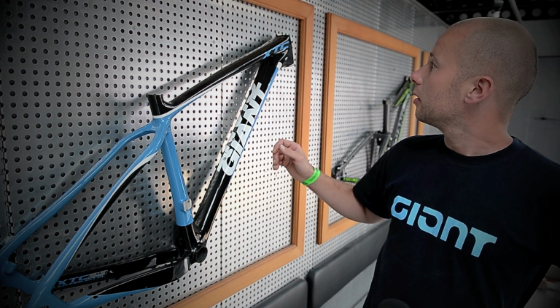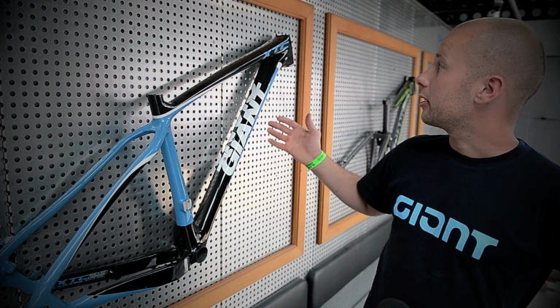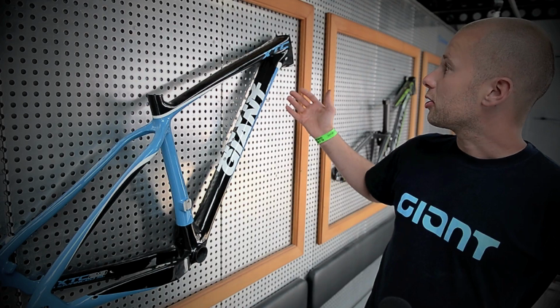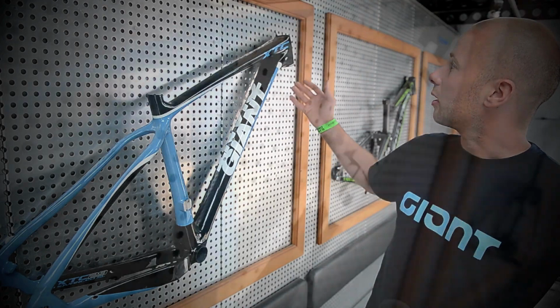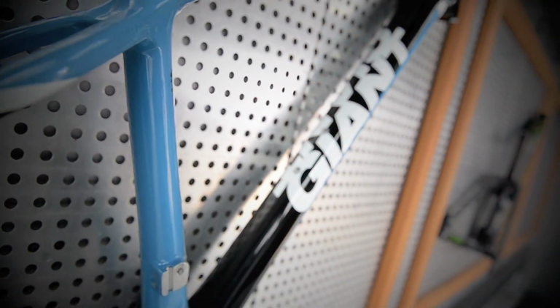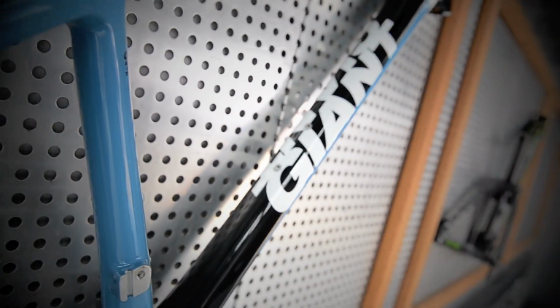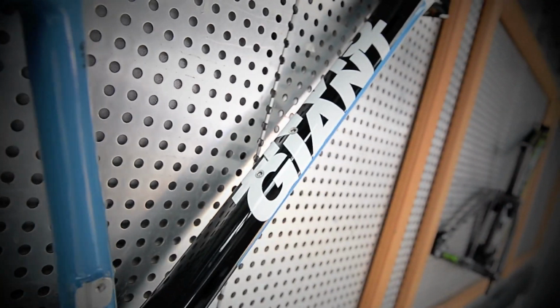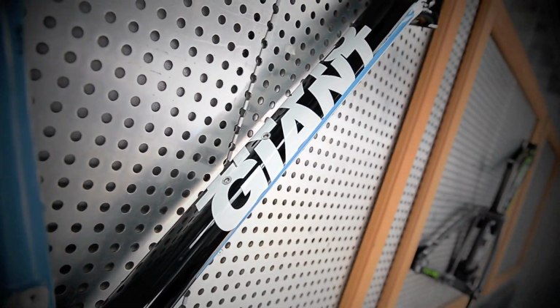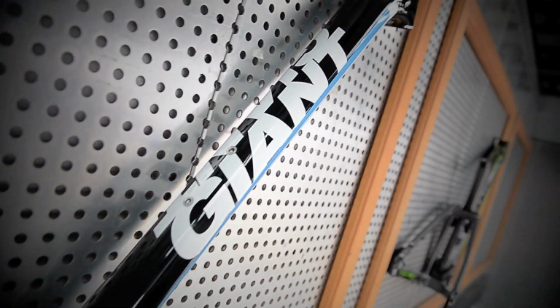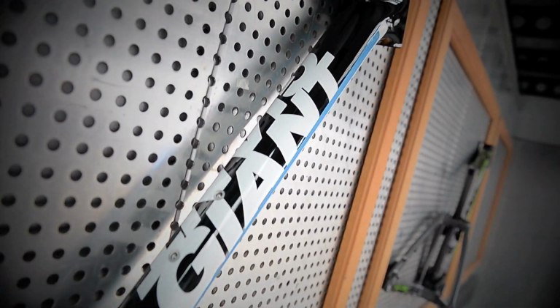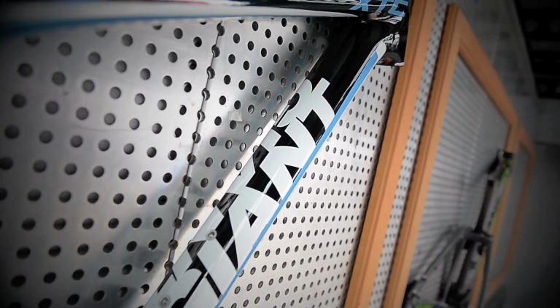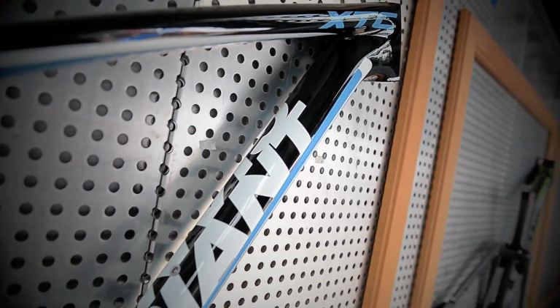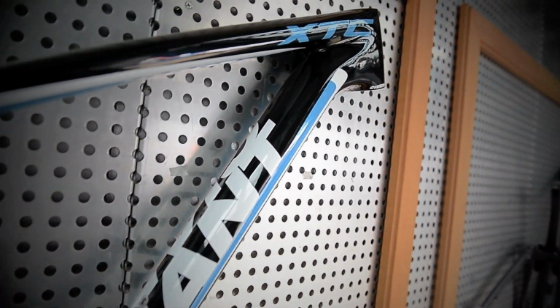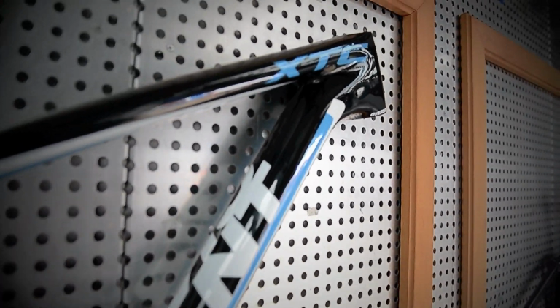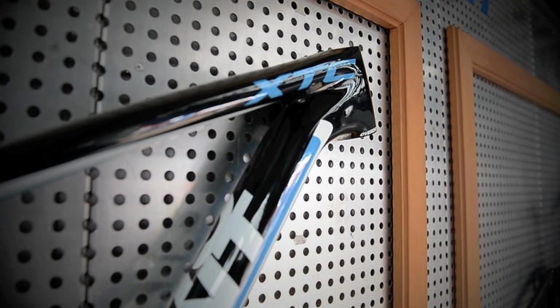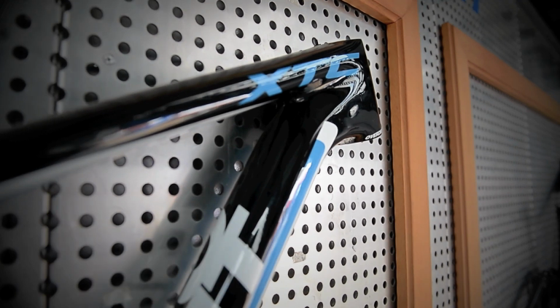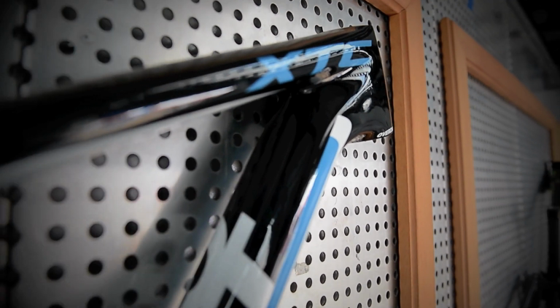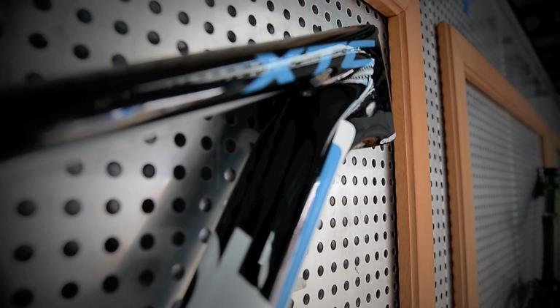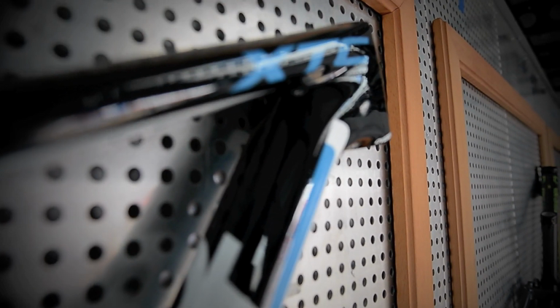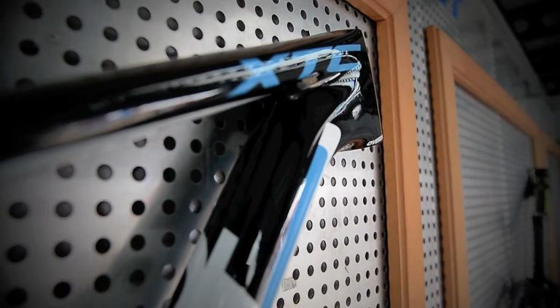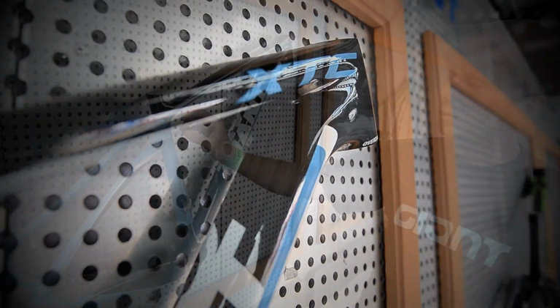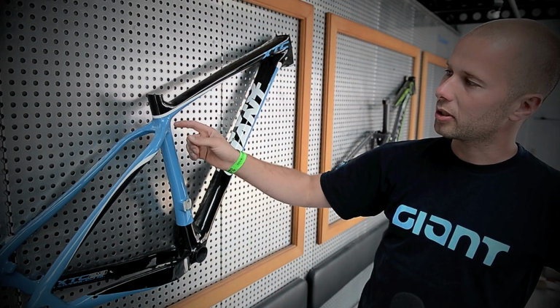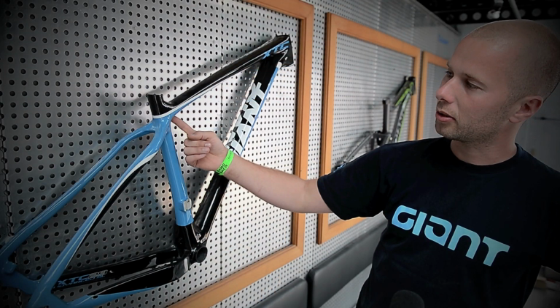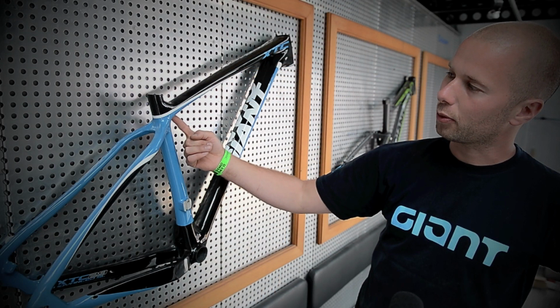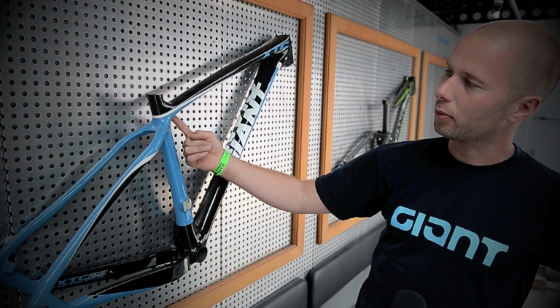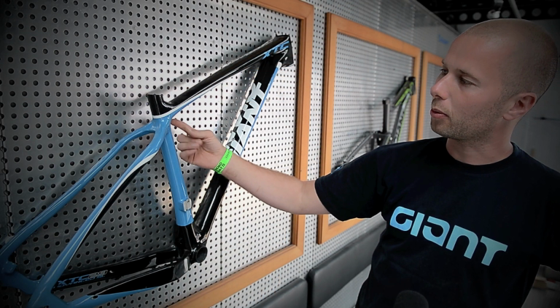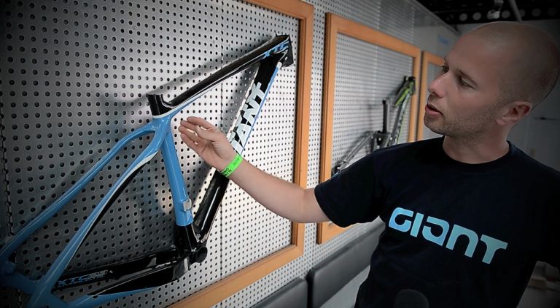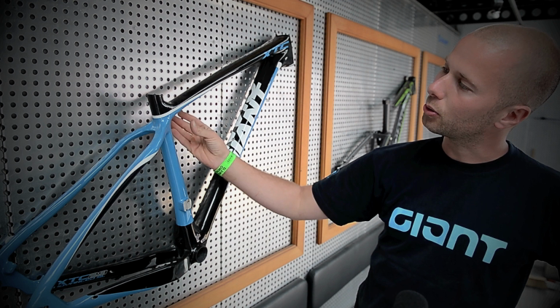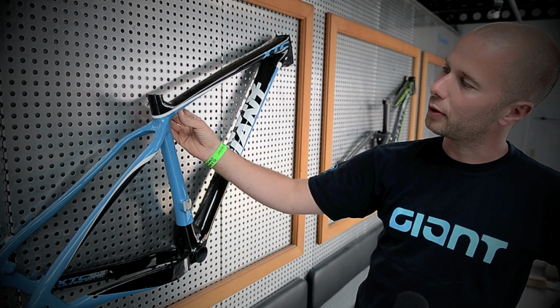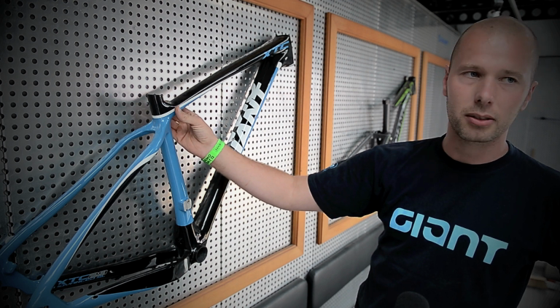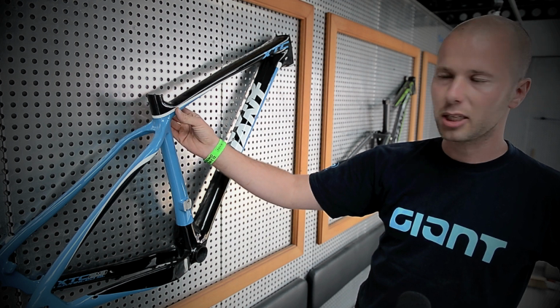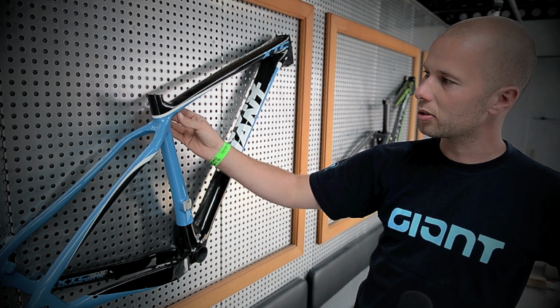The key features are internal cable routing and a new clamping for the seat post. It's very clean — you don't see it. Here from under, you can fix the seat post.